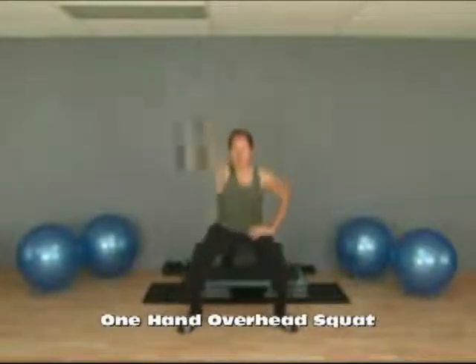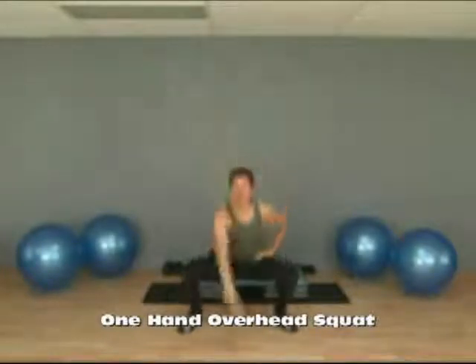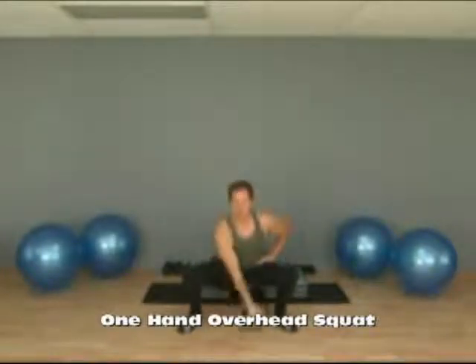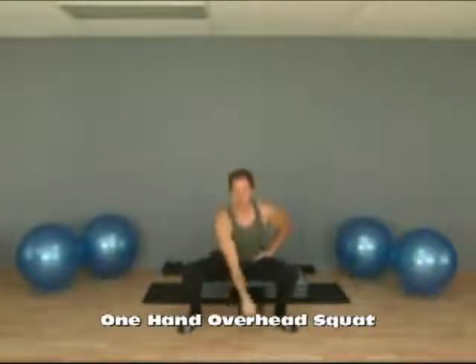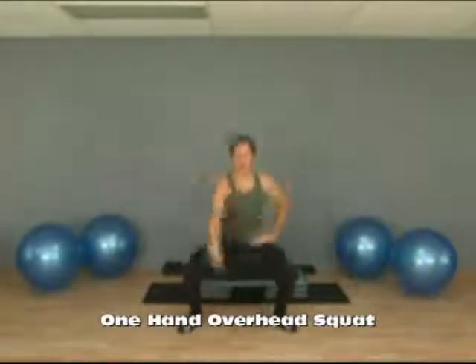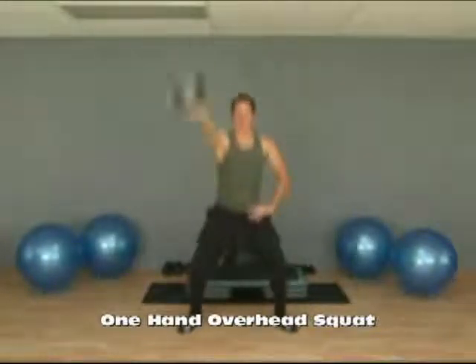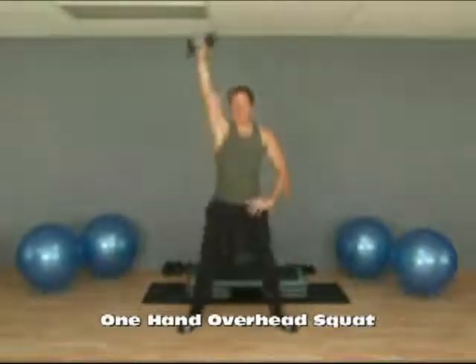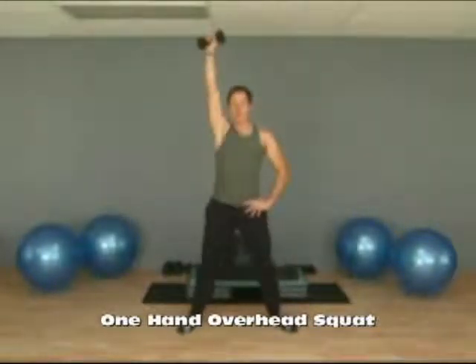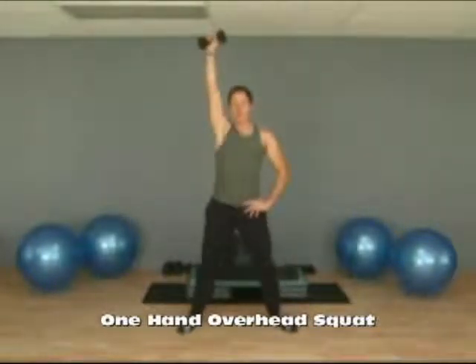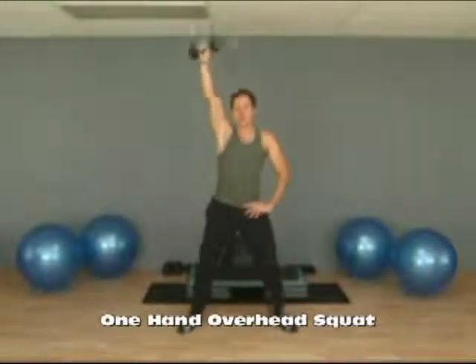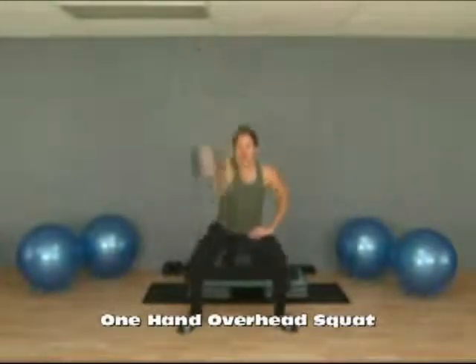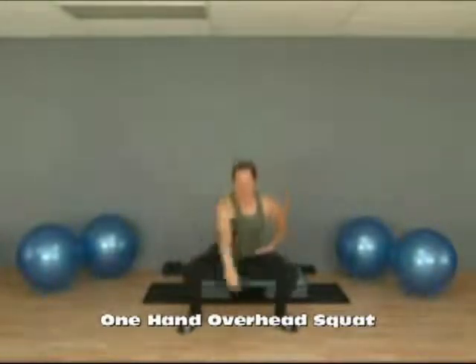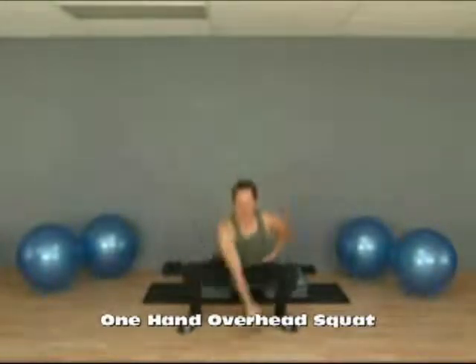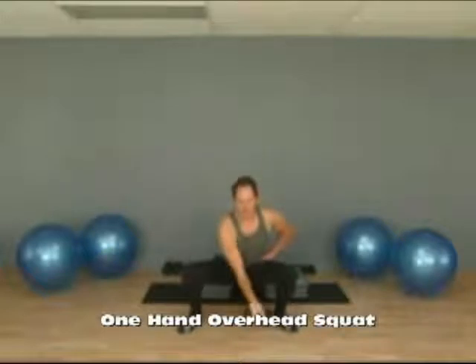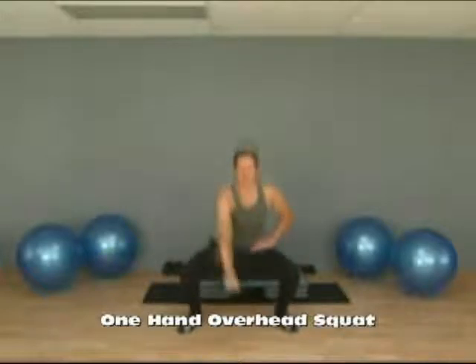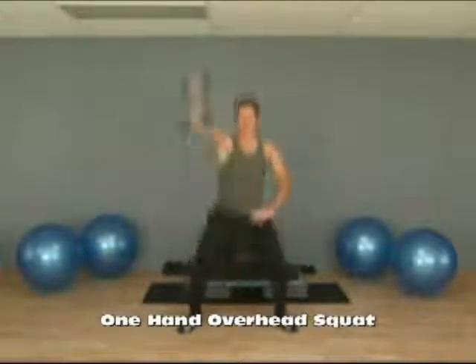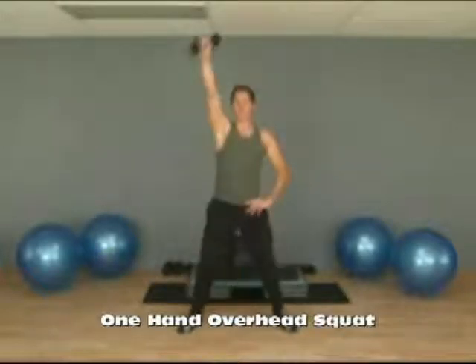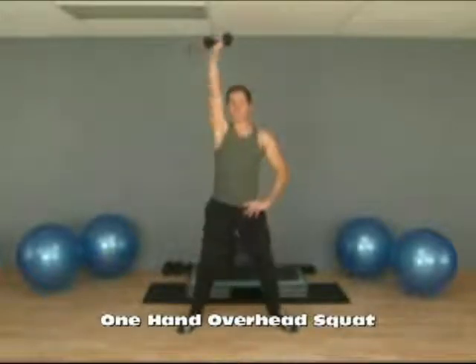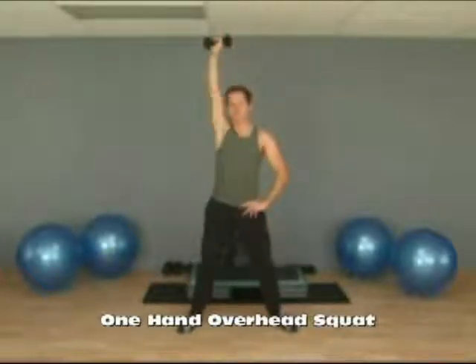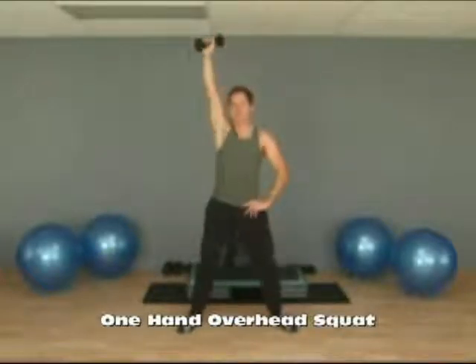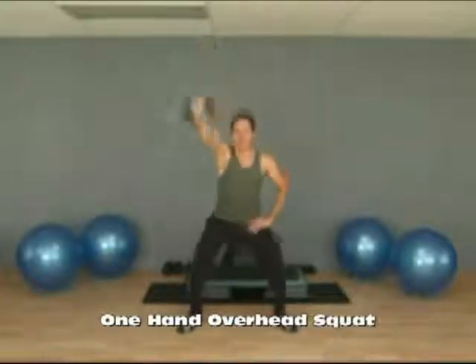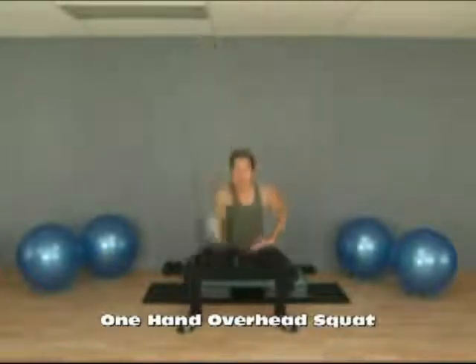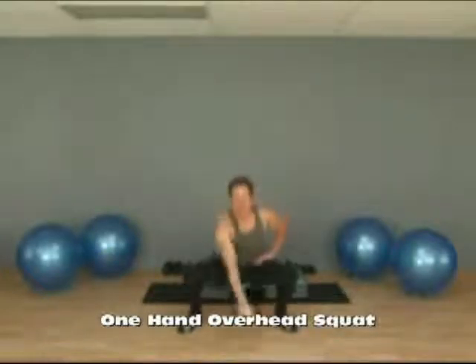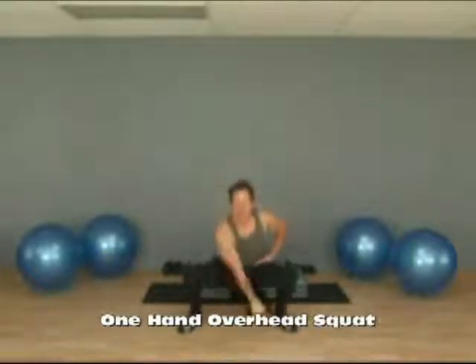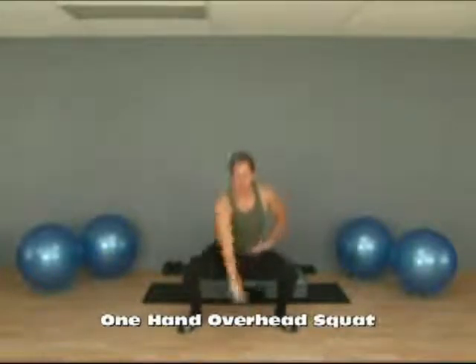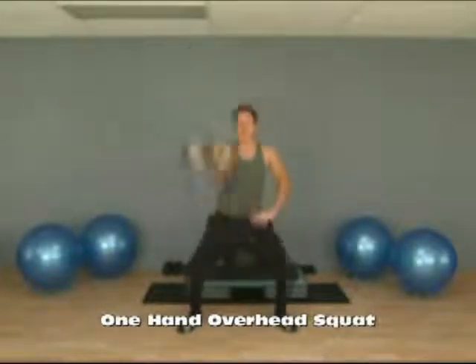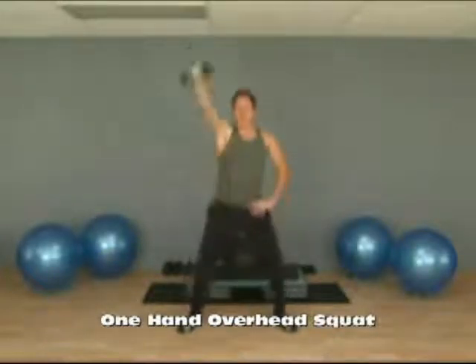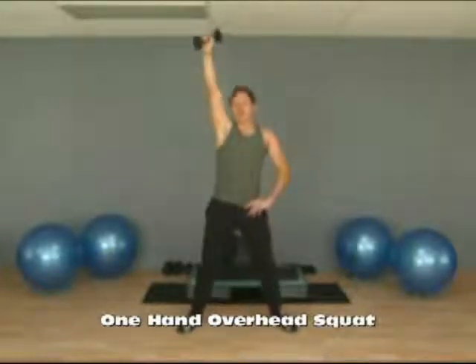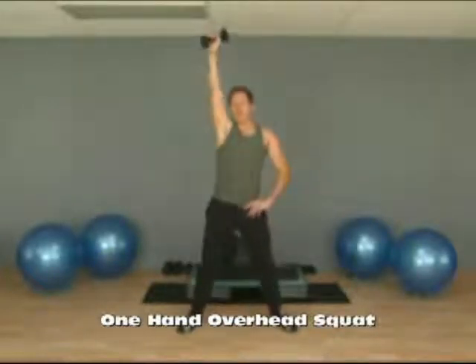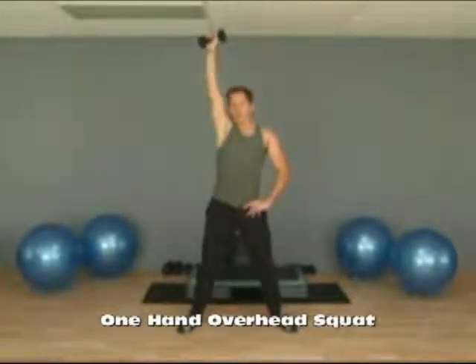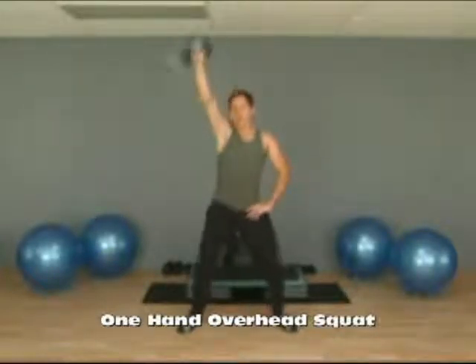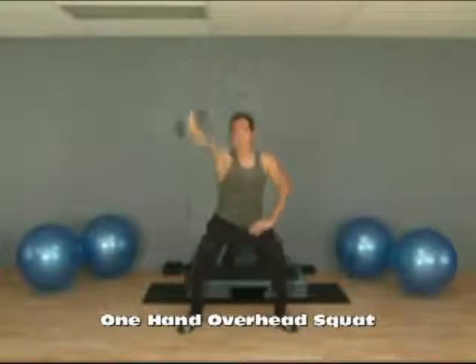As you move, try to keep your shoulders back. Your back stays fairly straight. And as you push up, try to push through your heels.